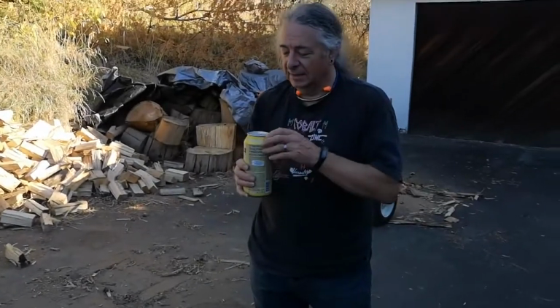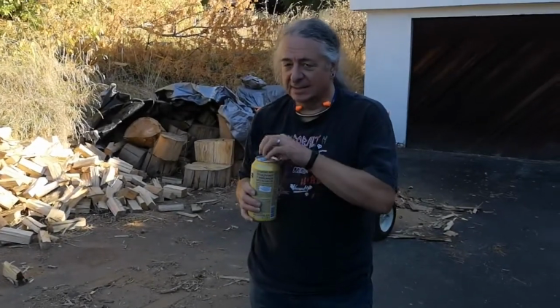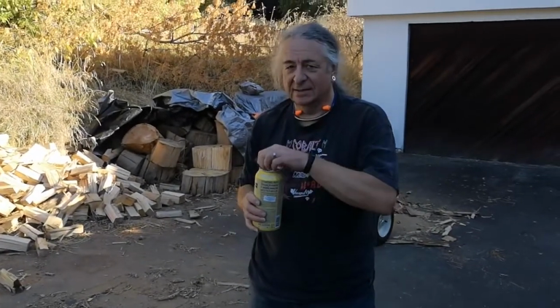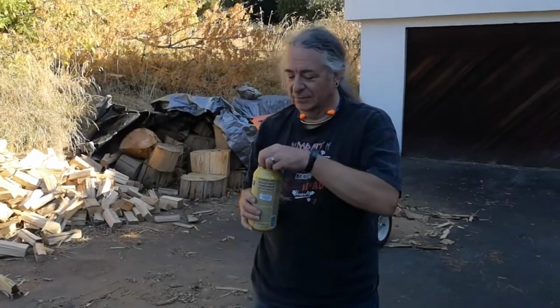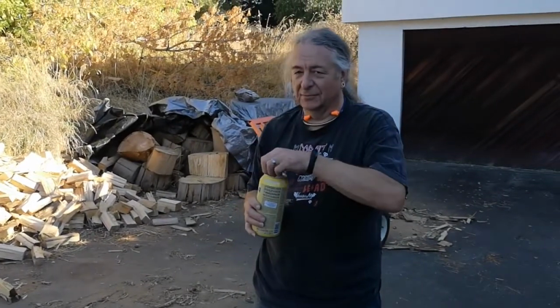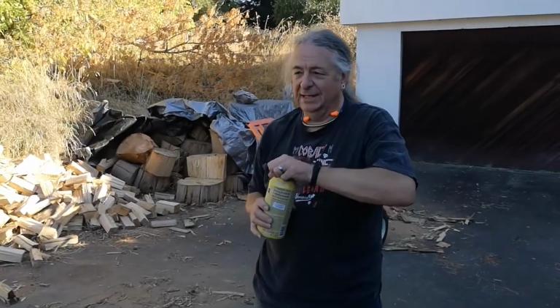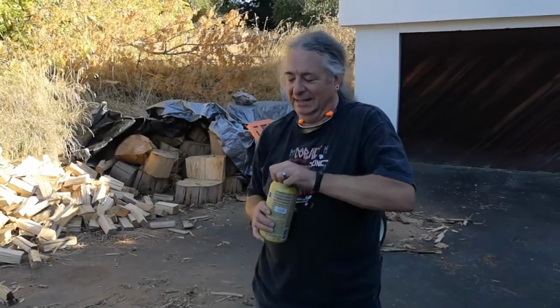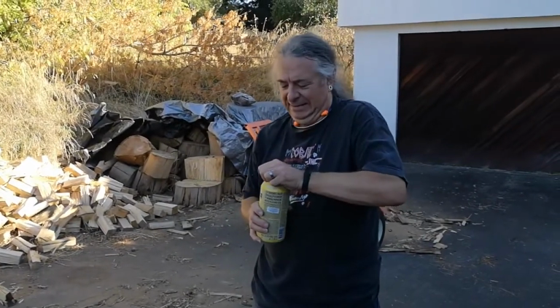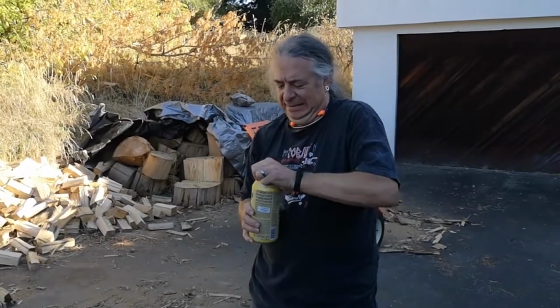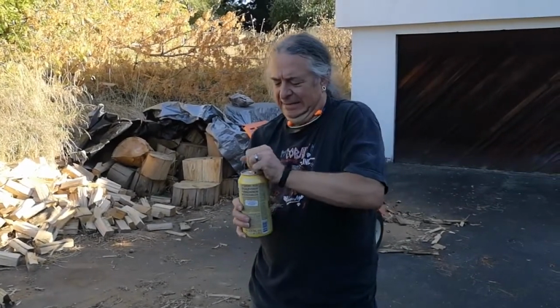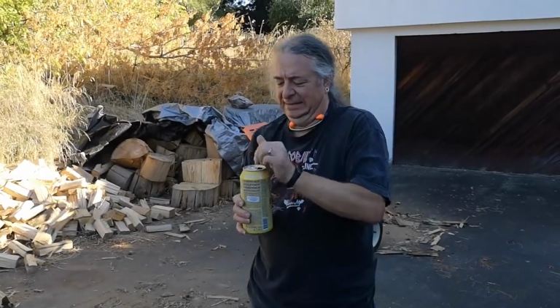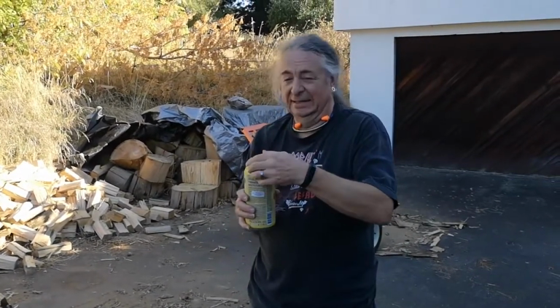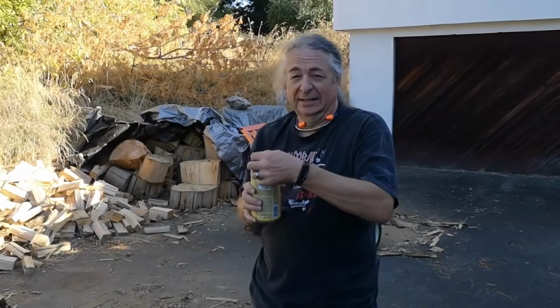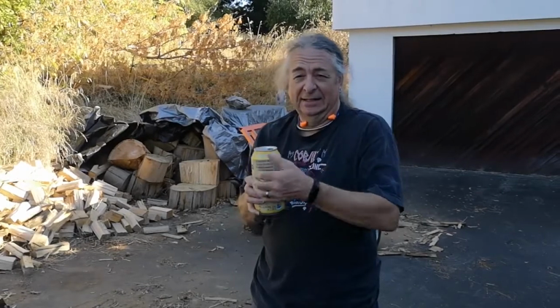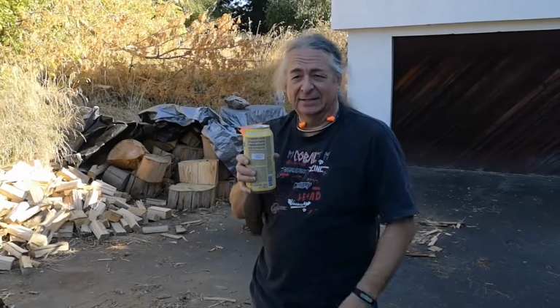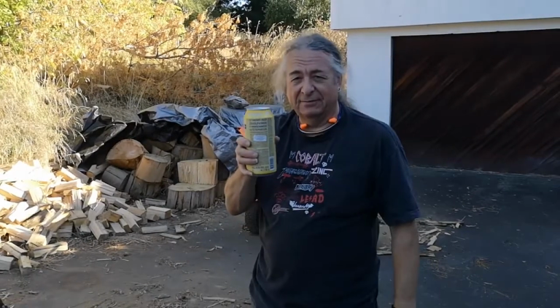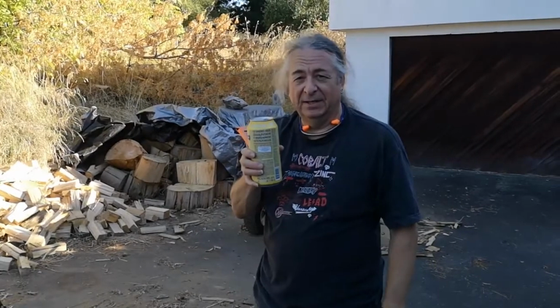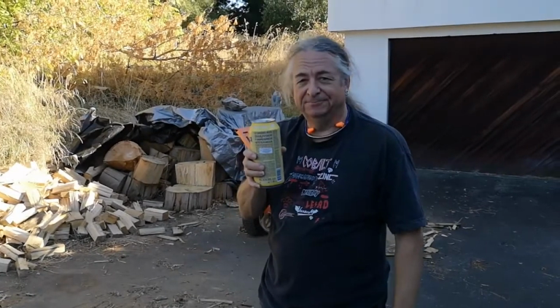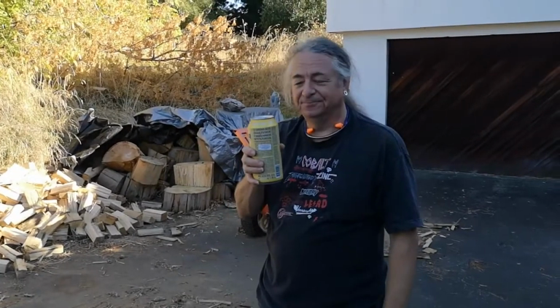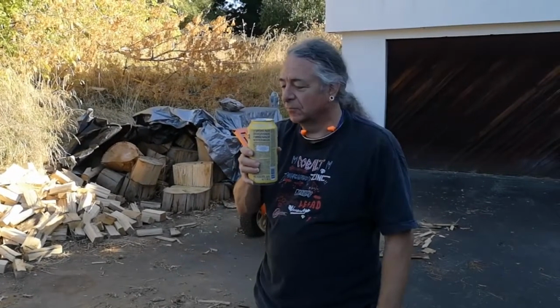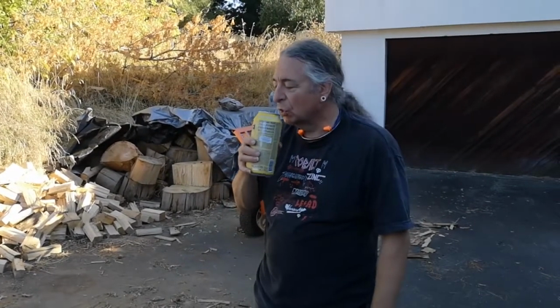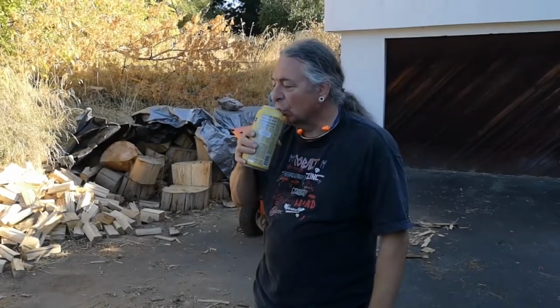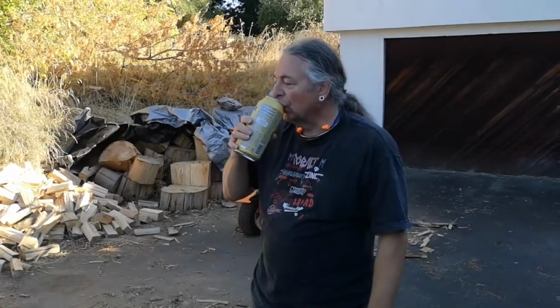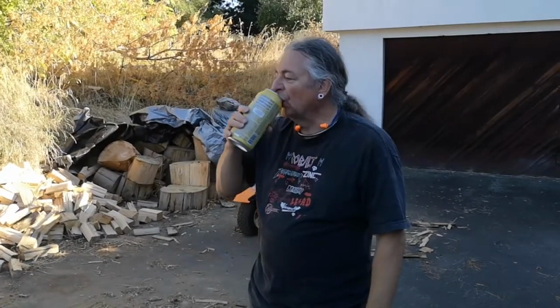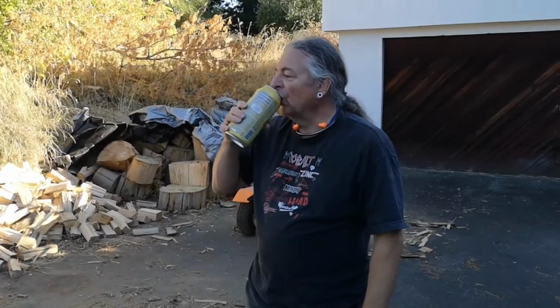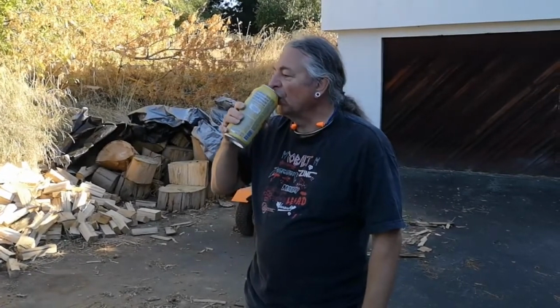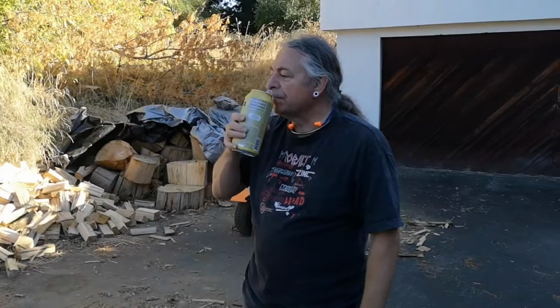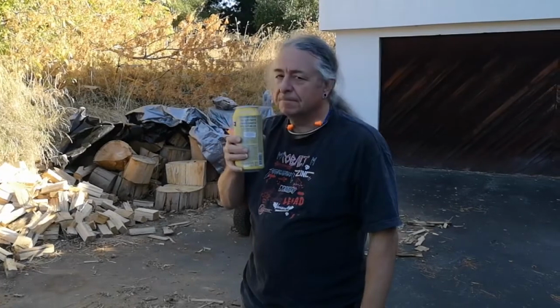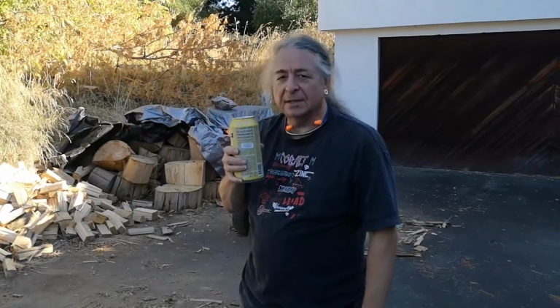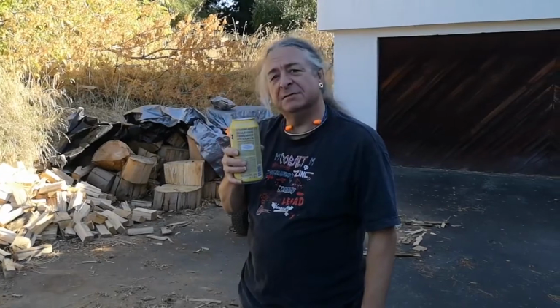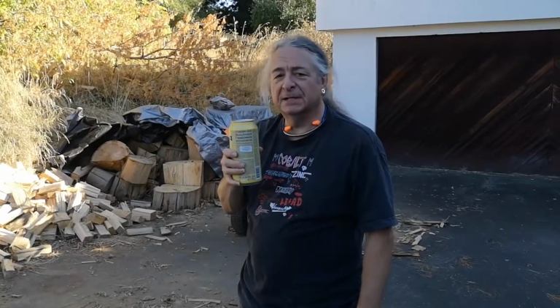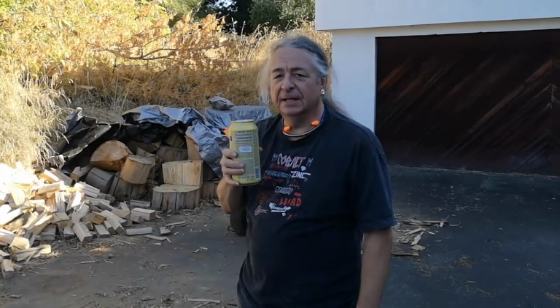Now that's all out the way, I'll just have a beer — gives you a splitting headache.